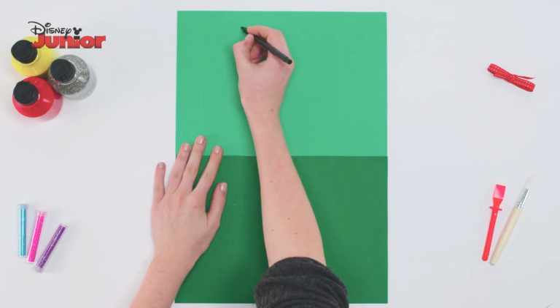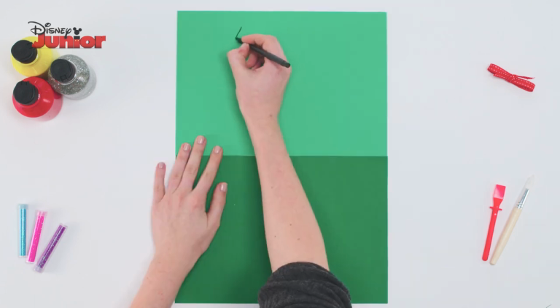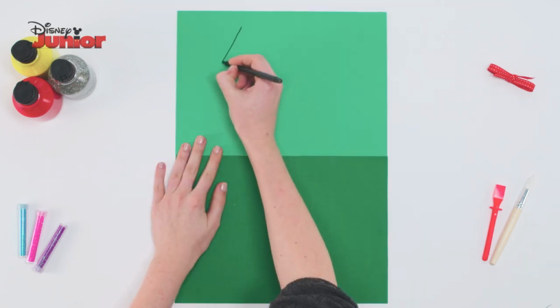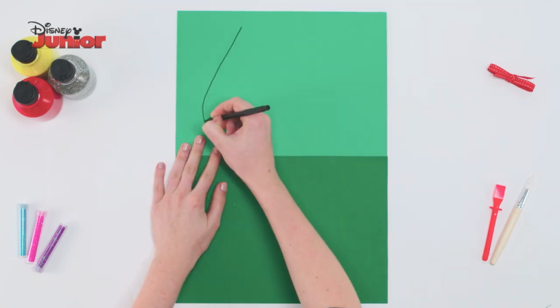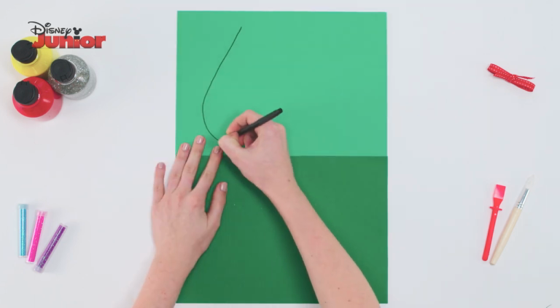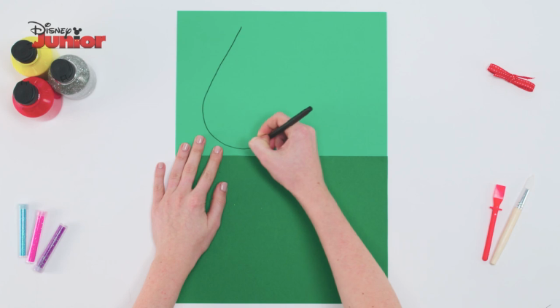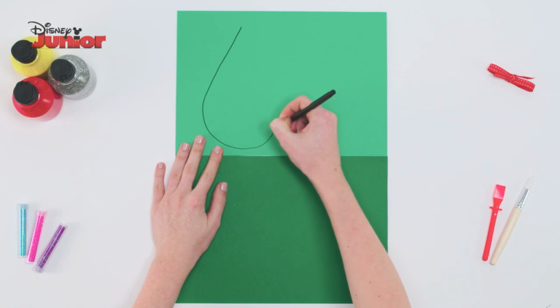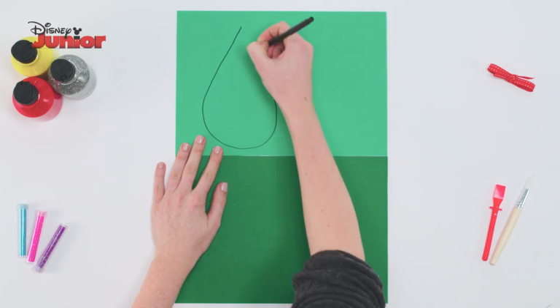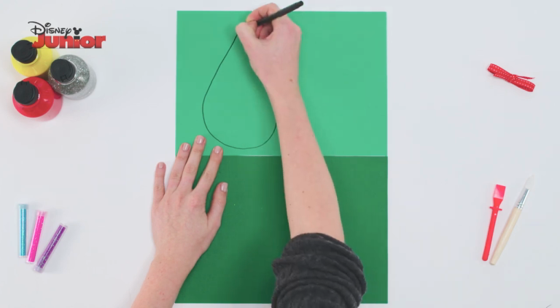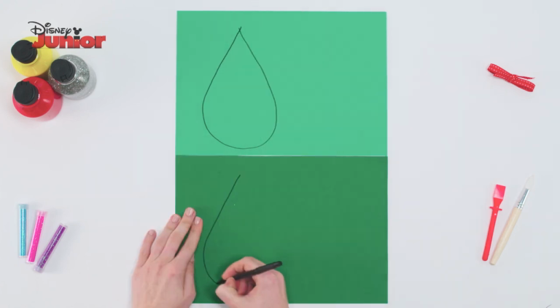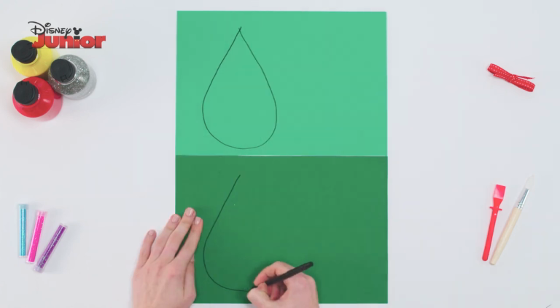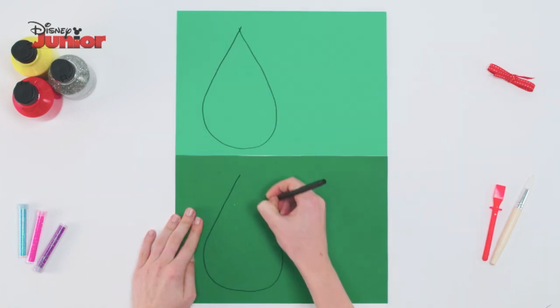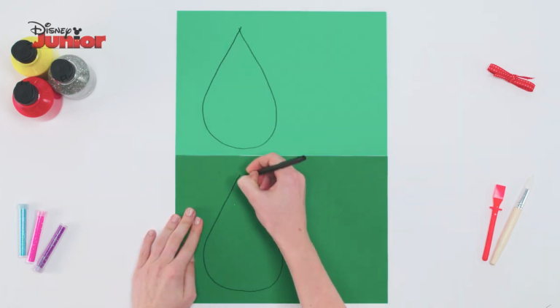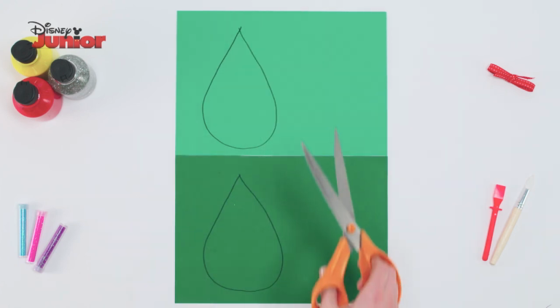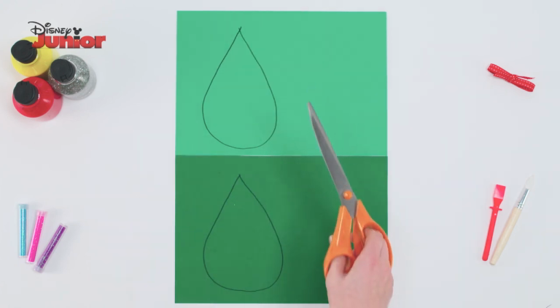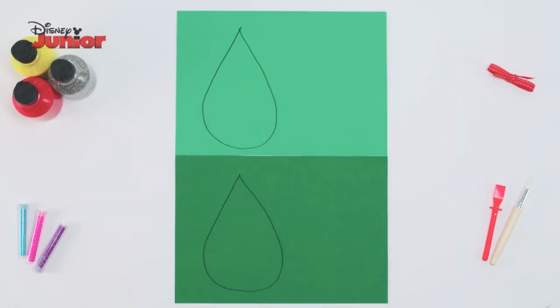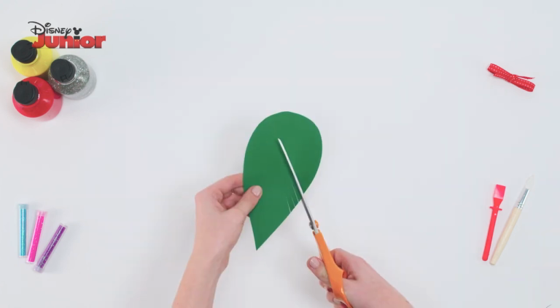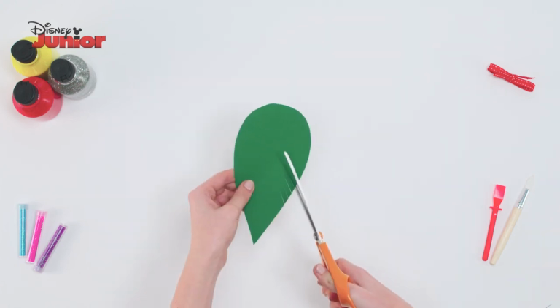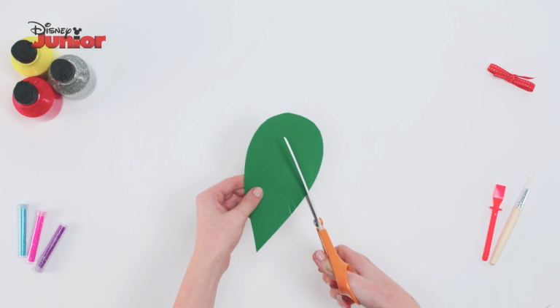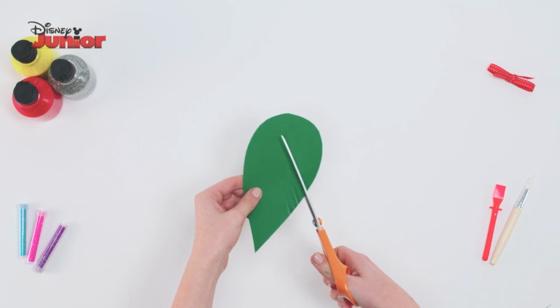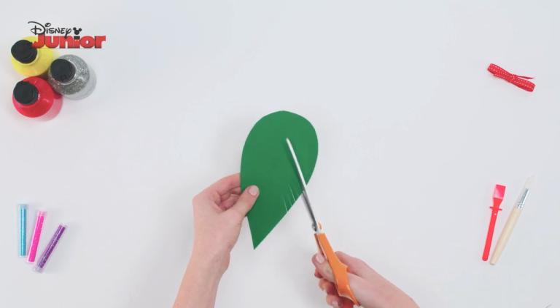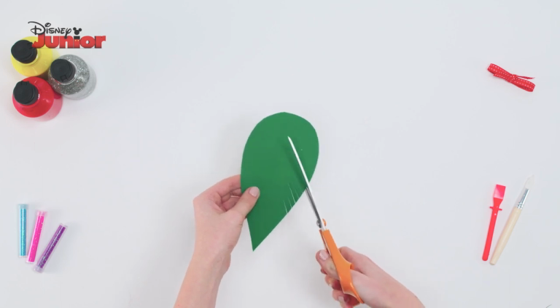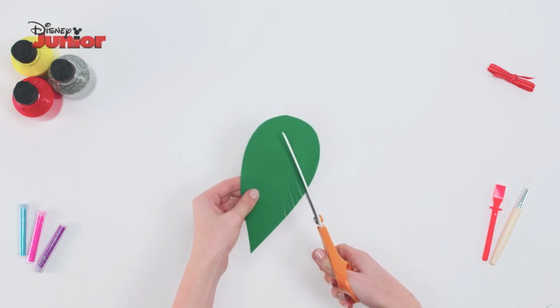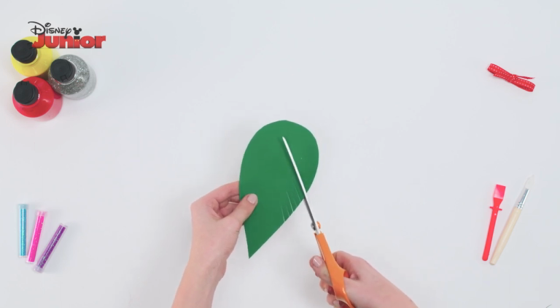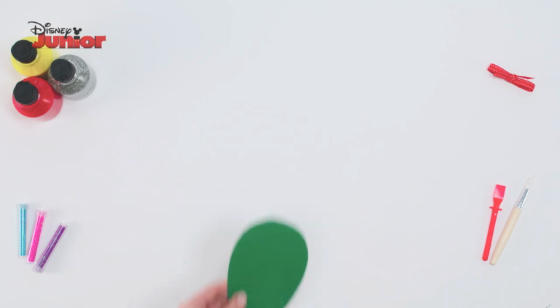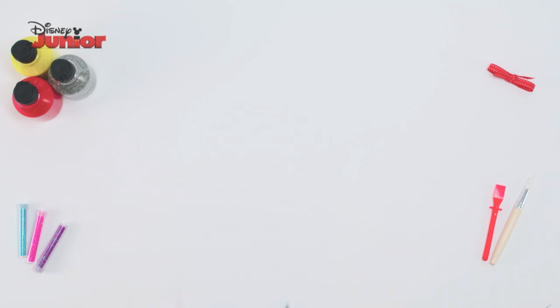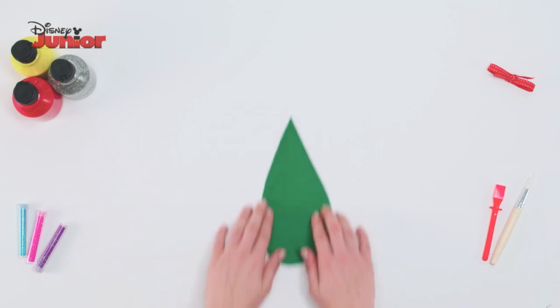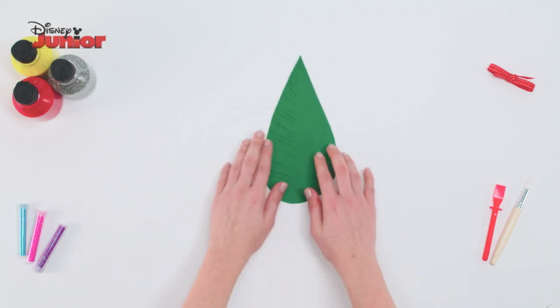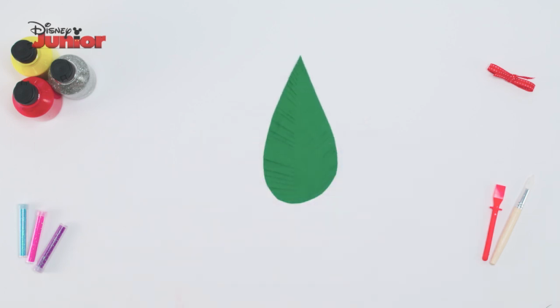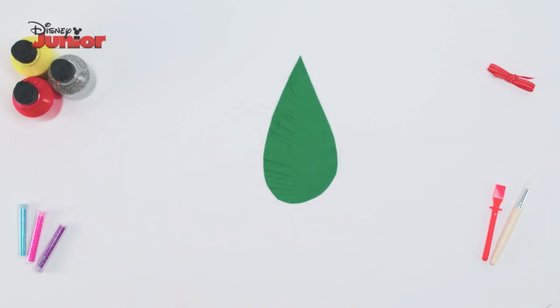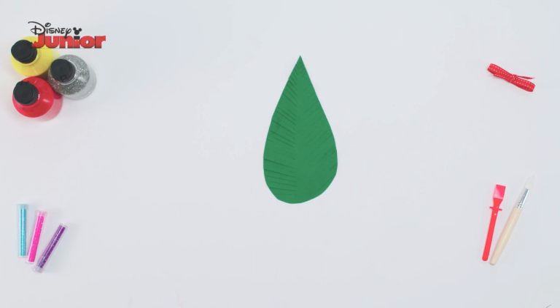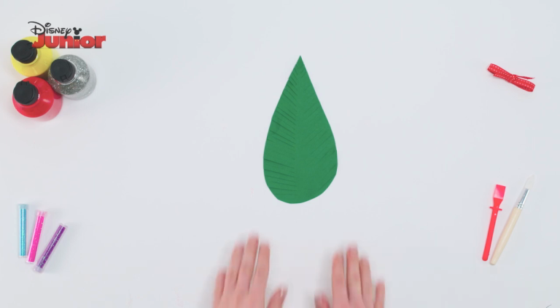Take 2 pieces of green card and draw a large tear shape on both of them, then cut them out. Next, cut lots of small slits into the side of your shapes to create palm leaves. Use this process to cut out more leaves.